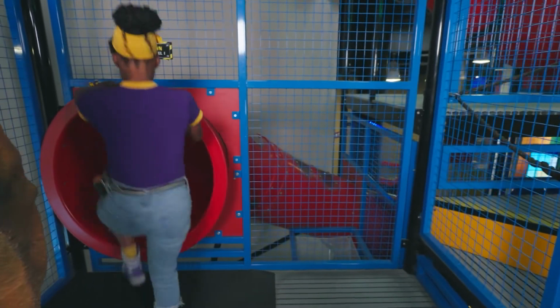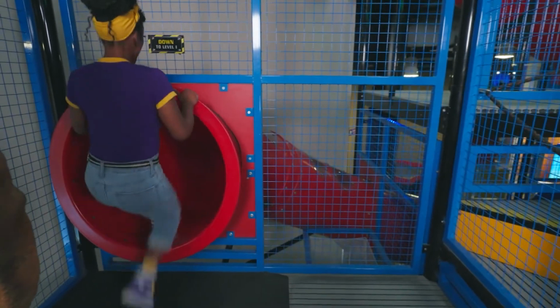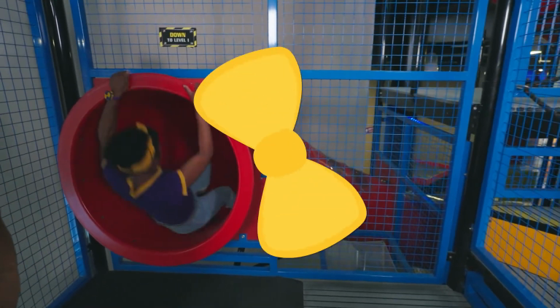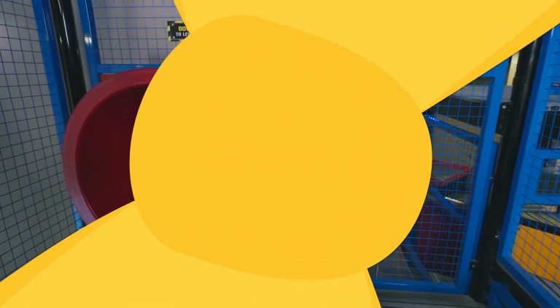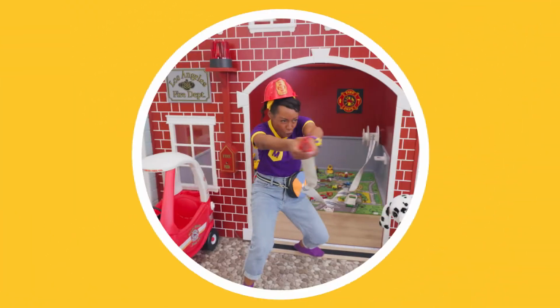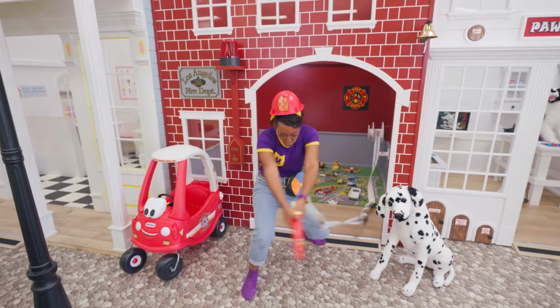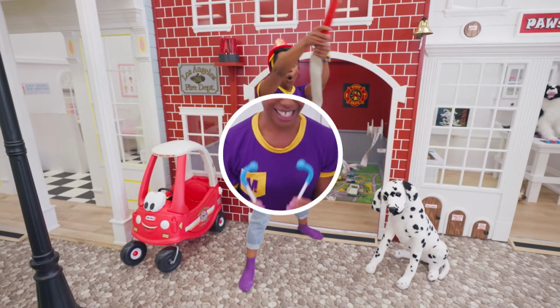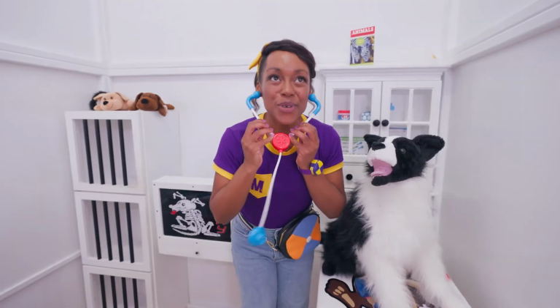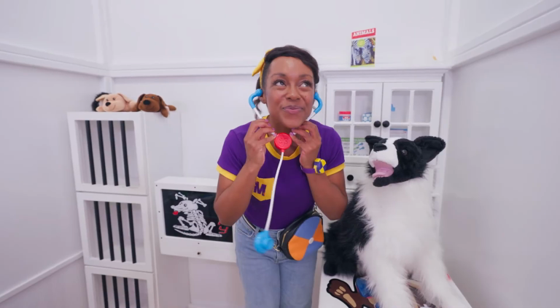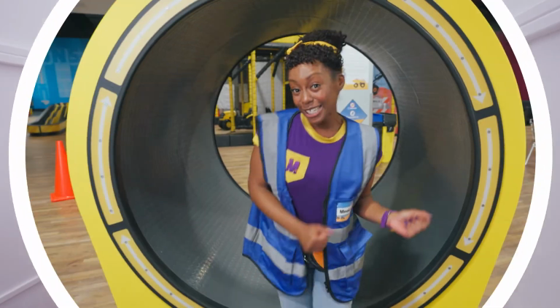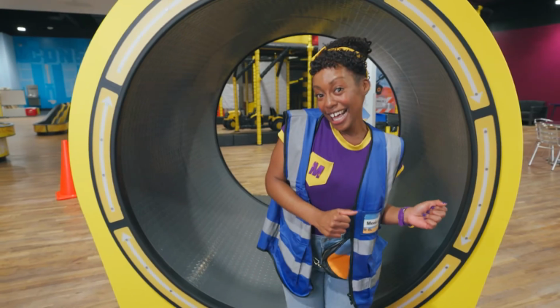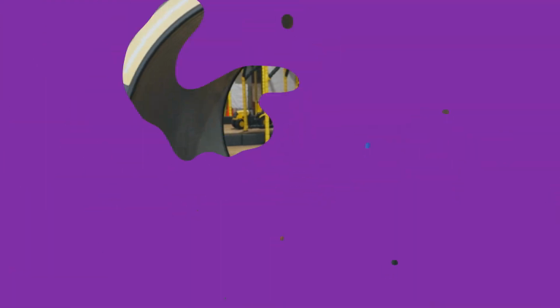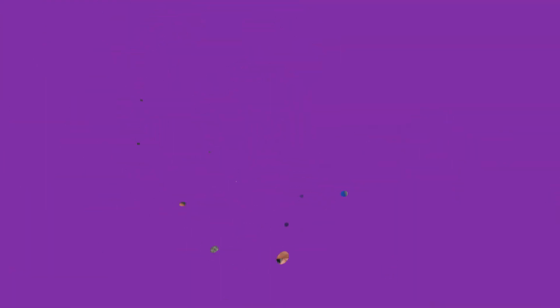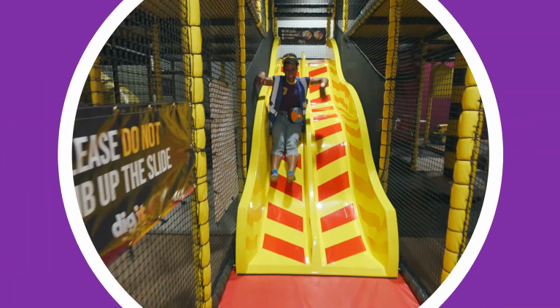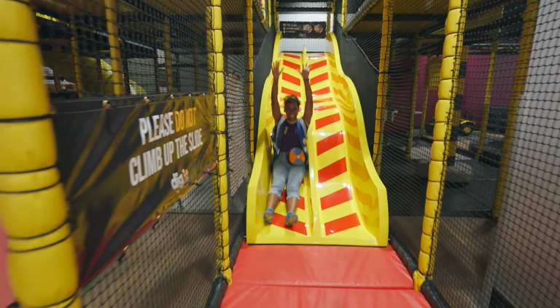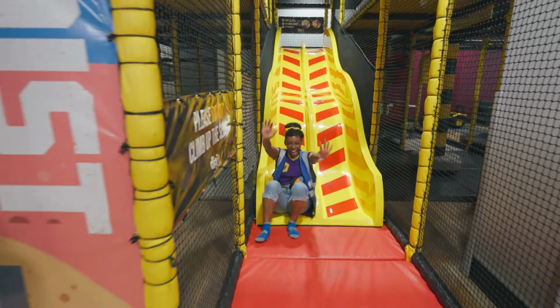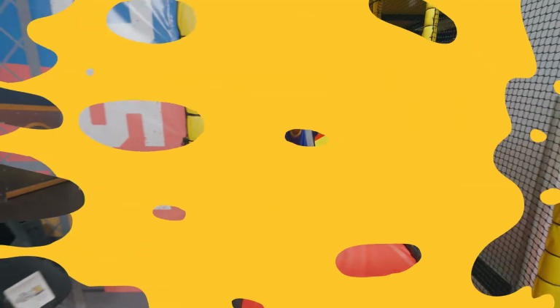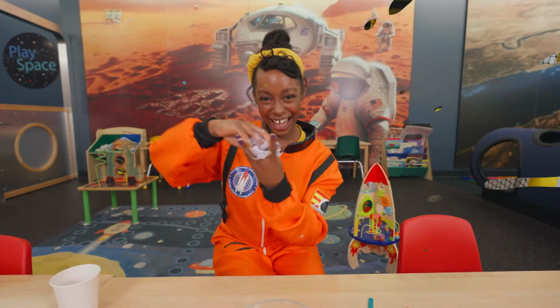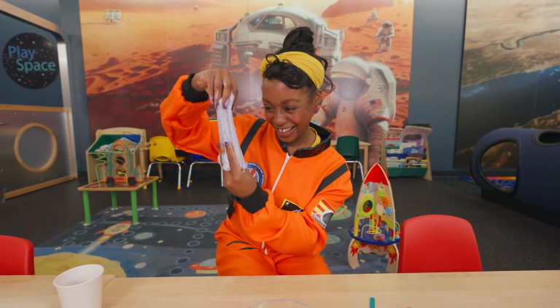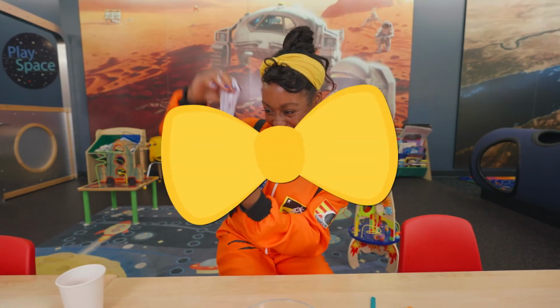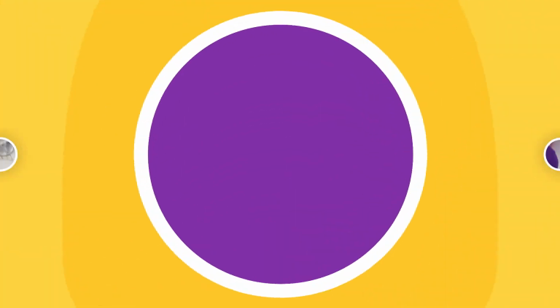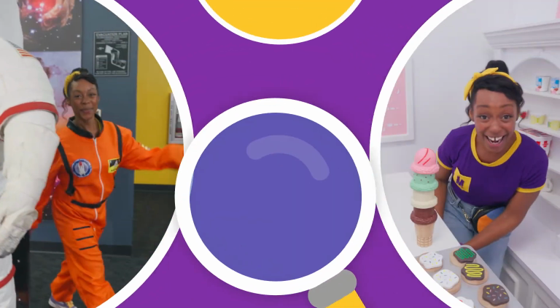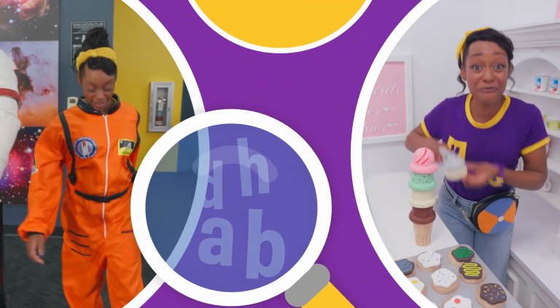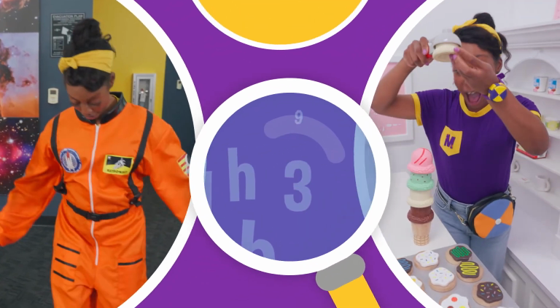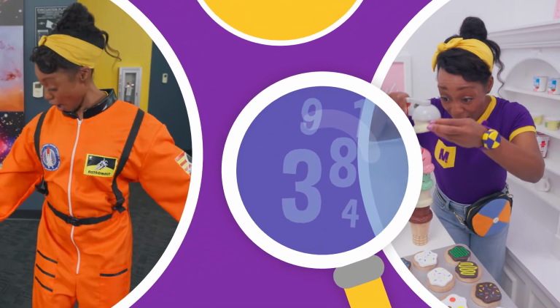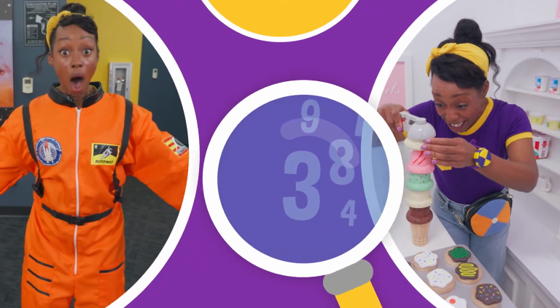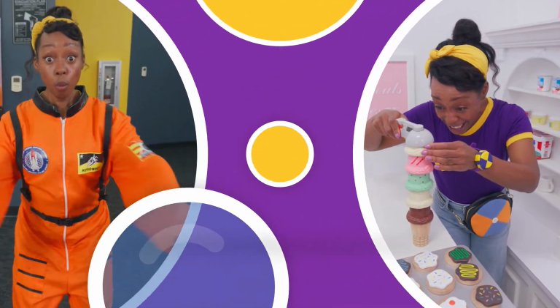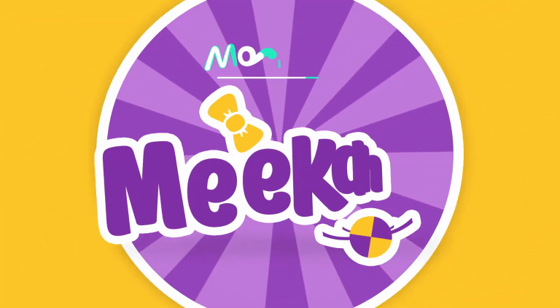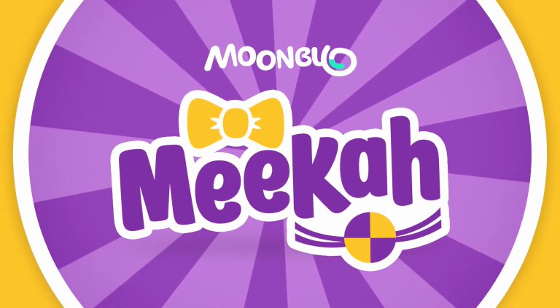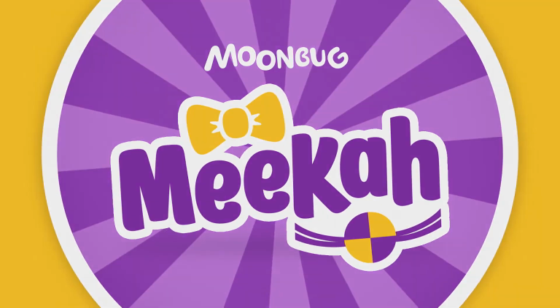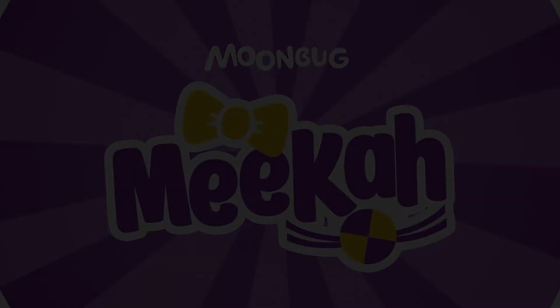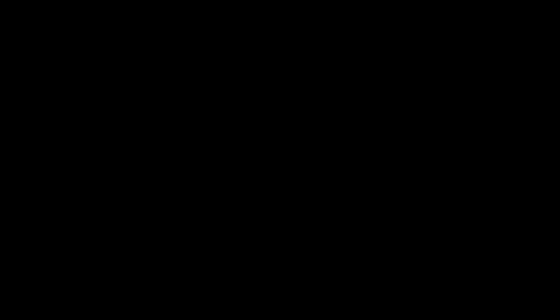Come on, everyone! Let's make learning fun! Nika! So much to learn about, it'll make you wanna shout! Nika!